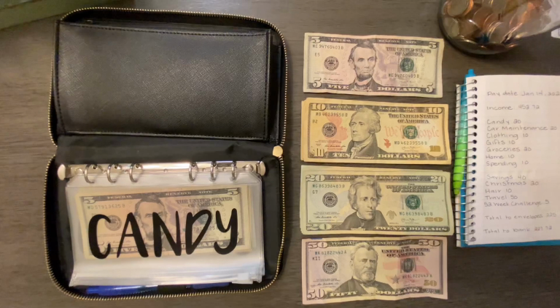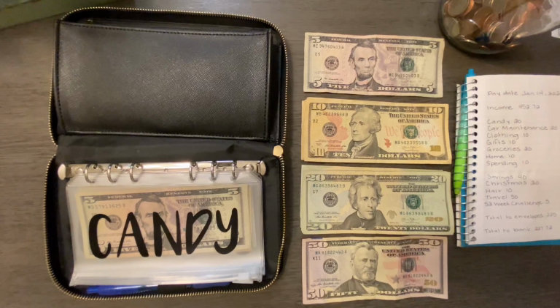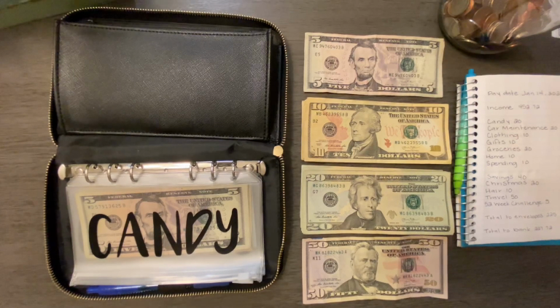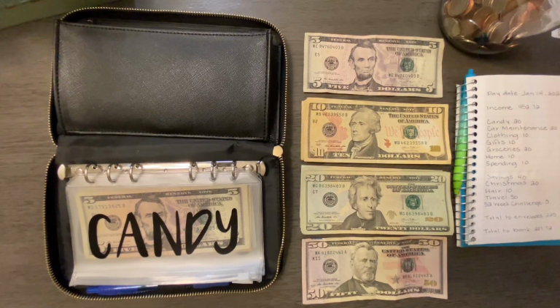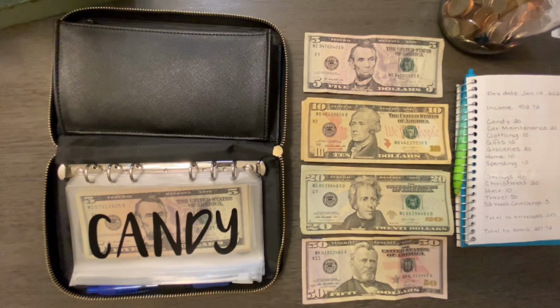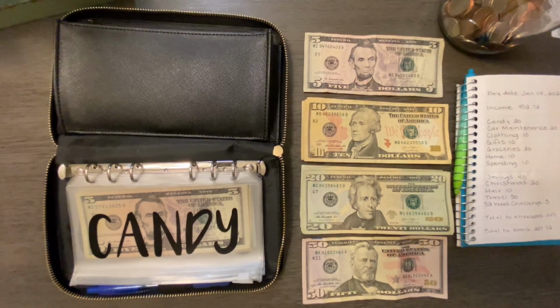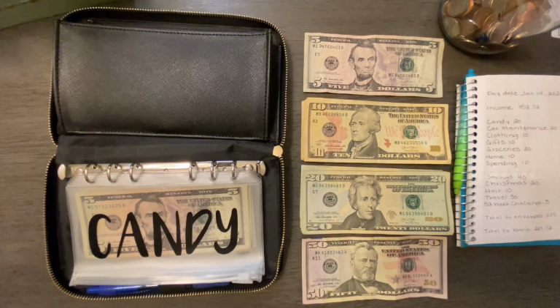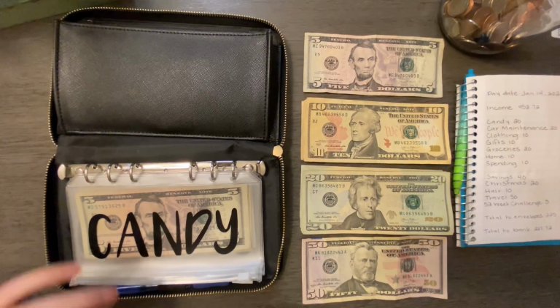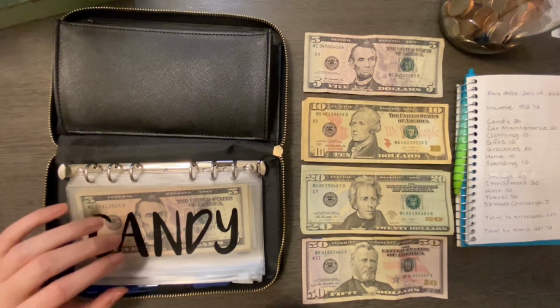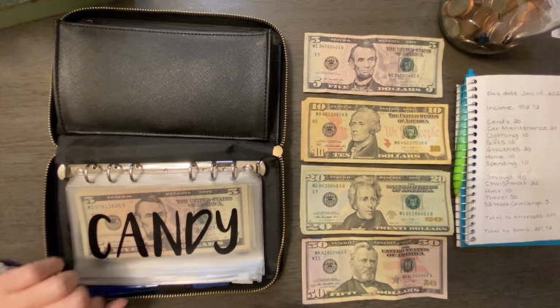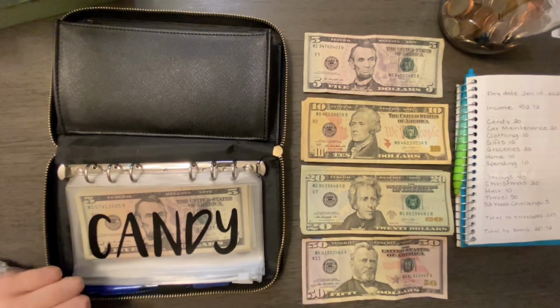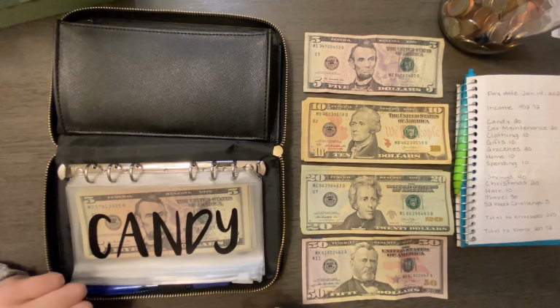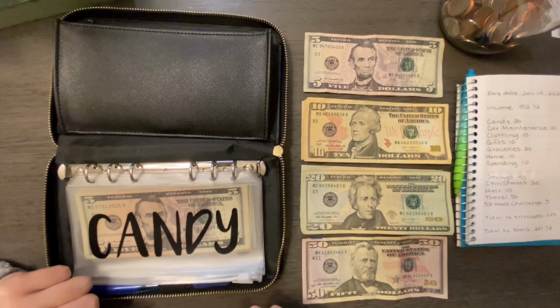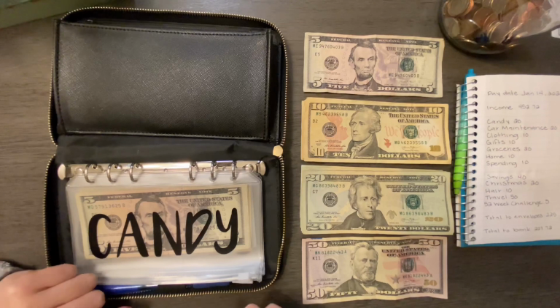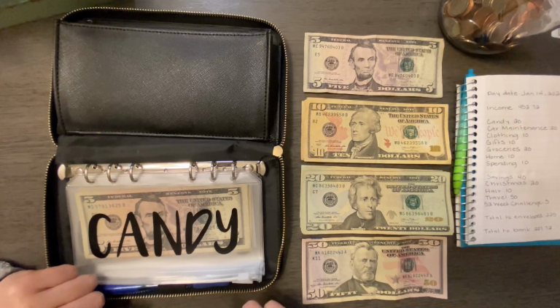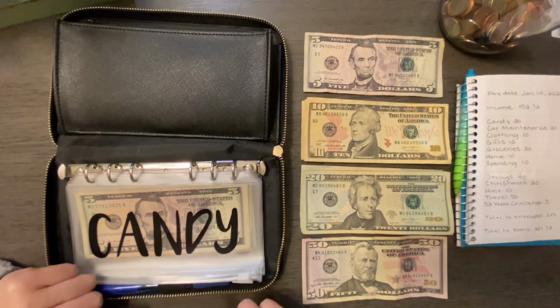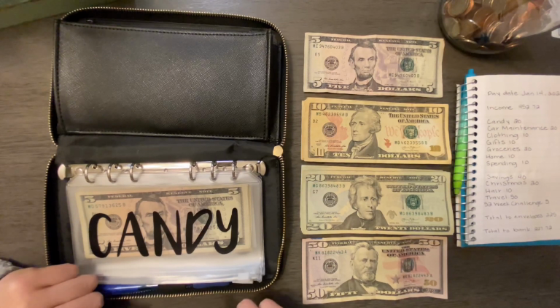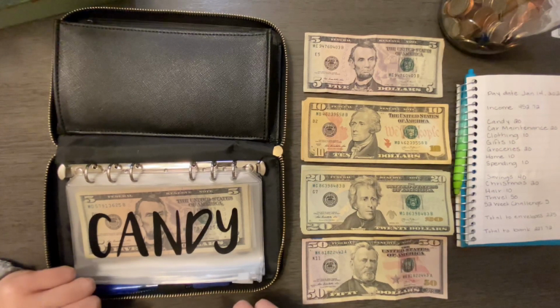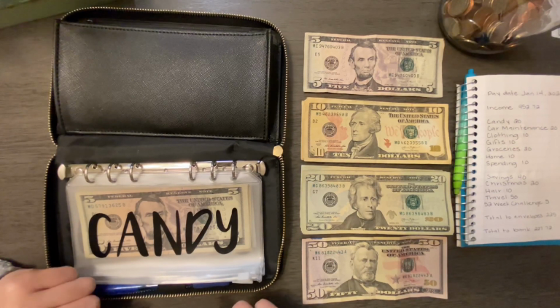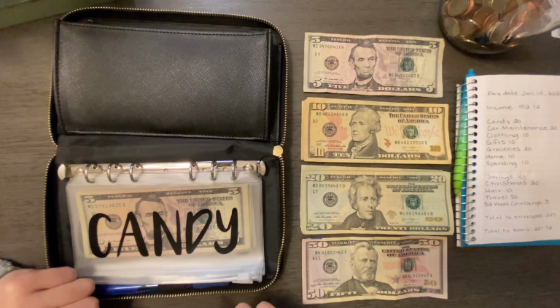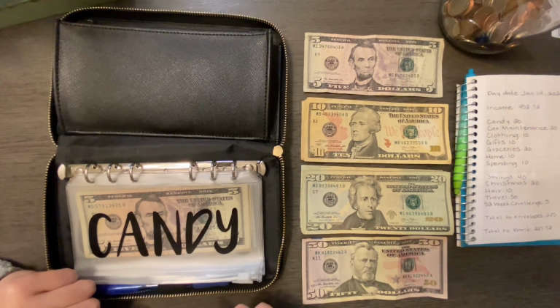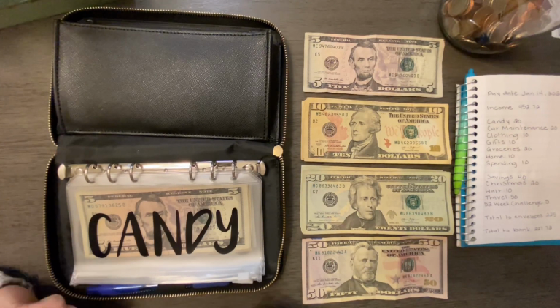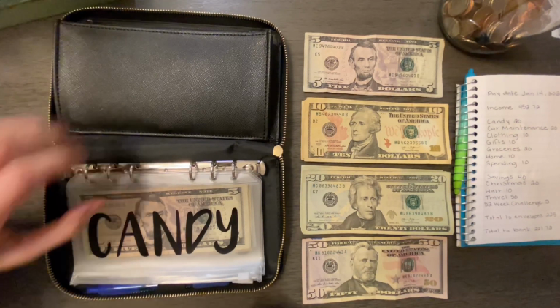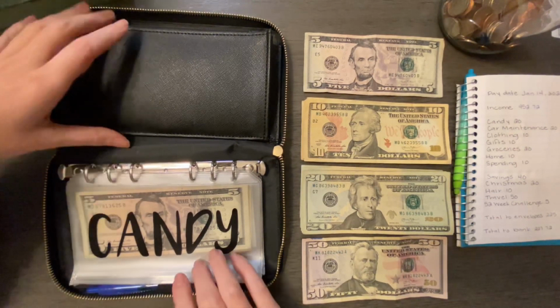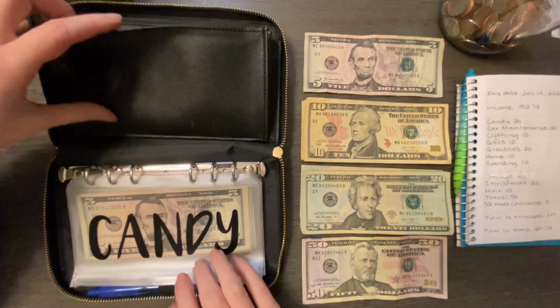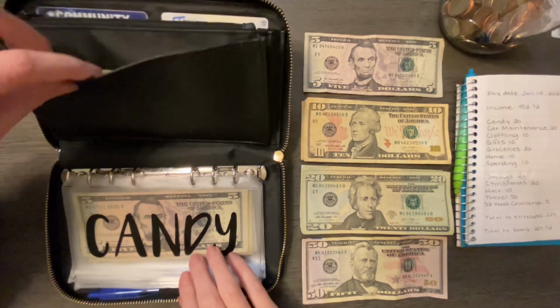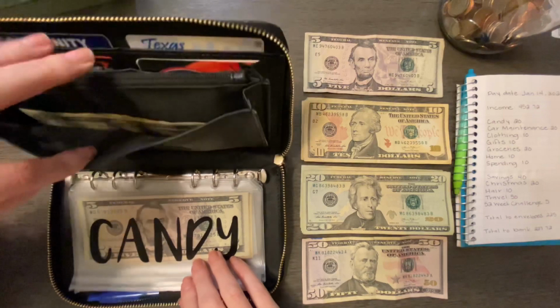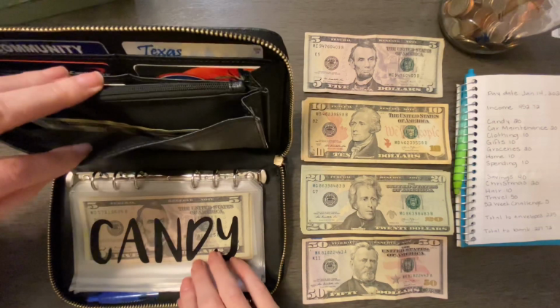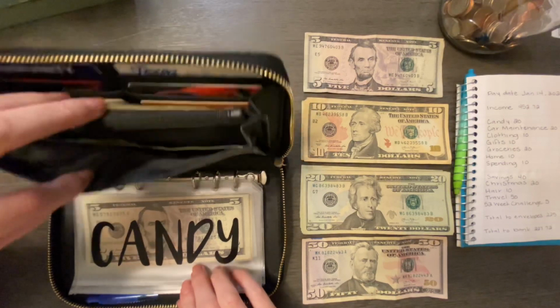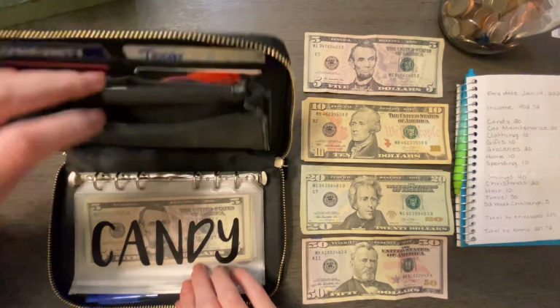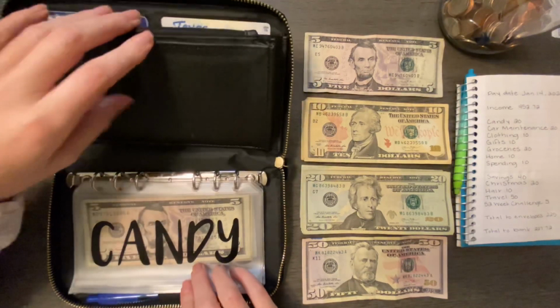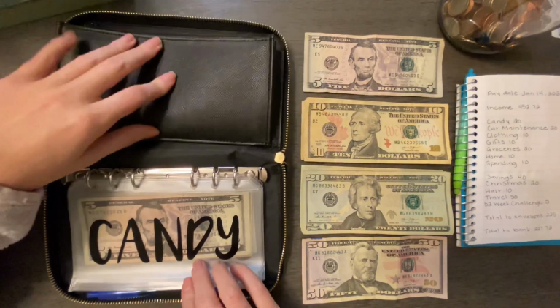What is up, YouTube? Welcome back to another cash-stuffing video, the 2nd of January 2021. I hope everyone is having a great year so far. I know I am. It's going good so far over here. Just taking it one day at a time.